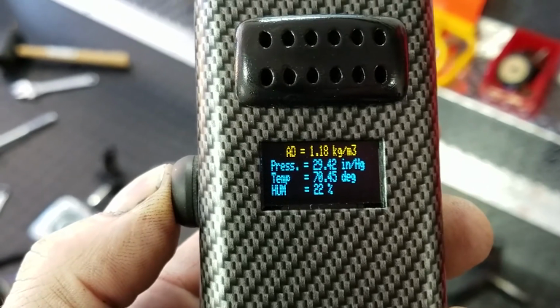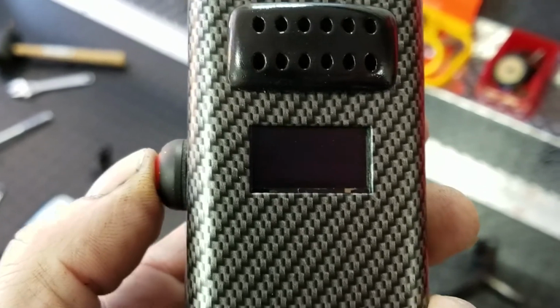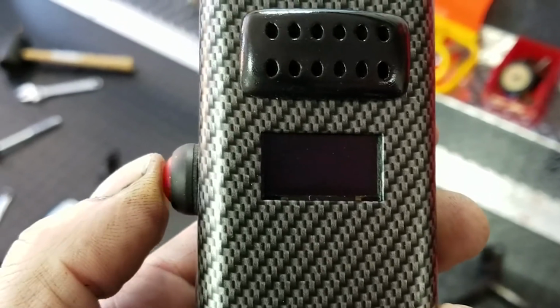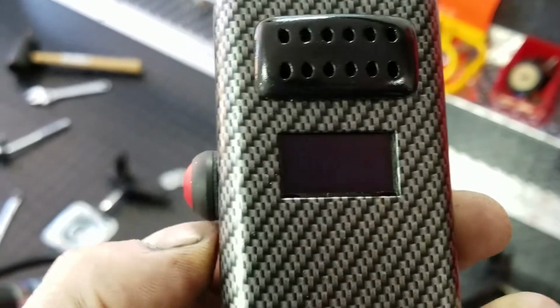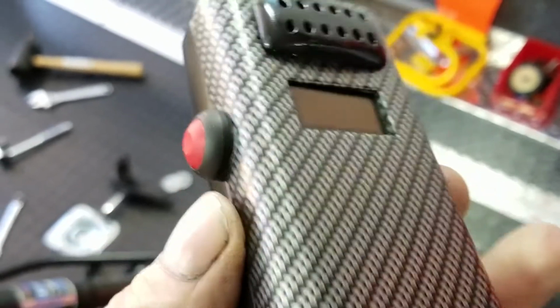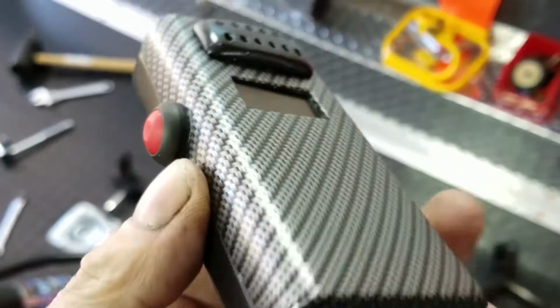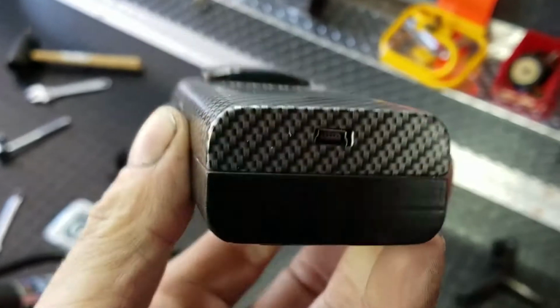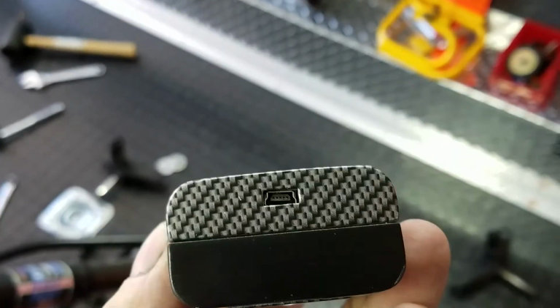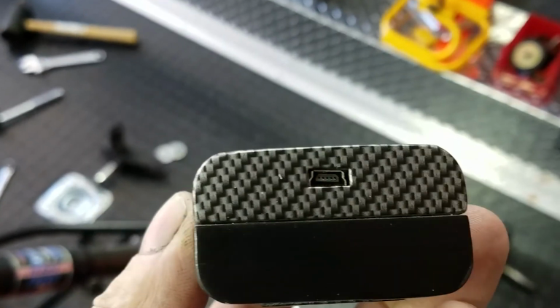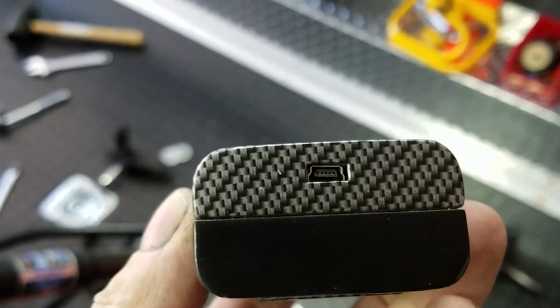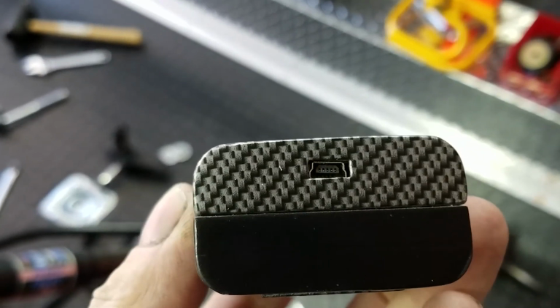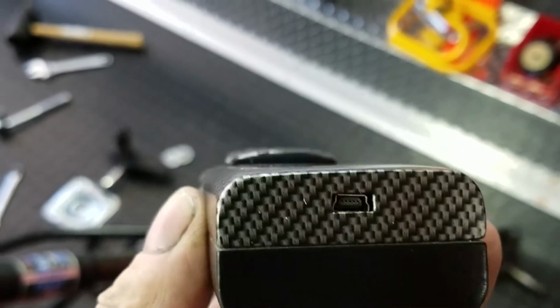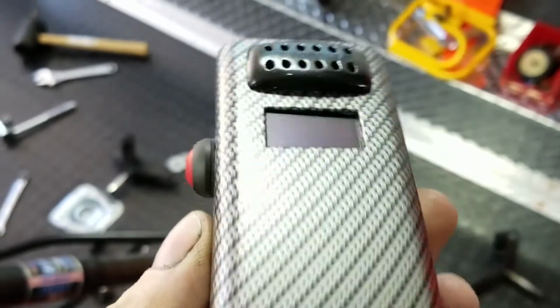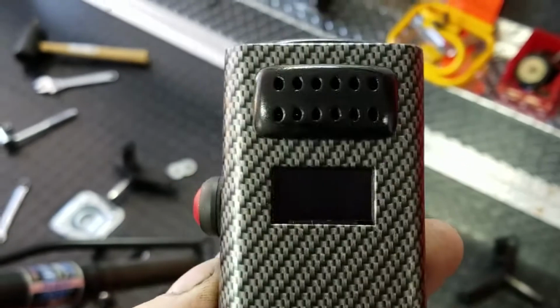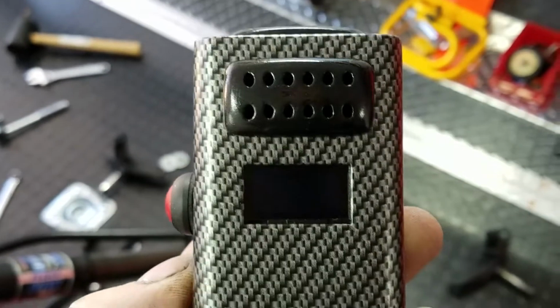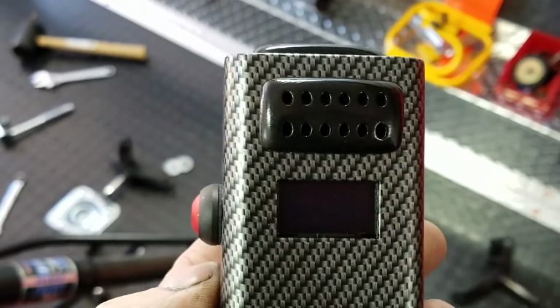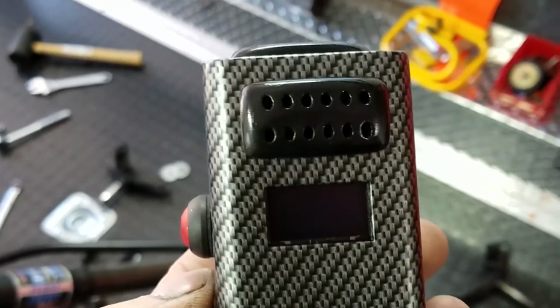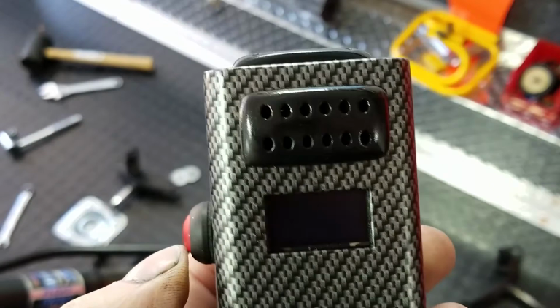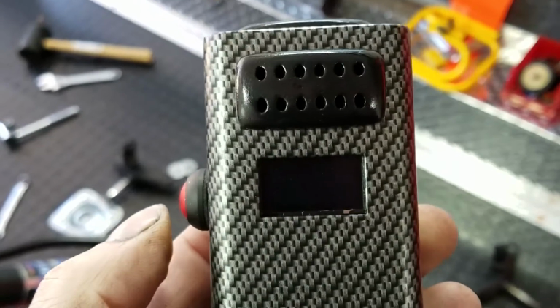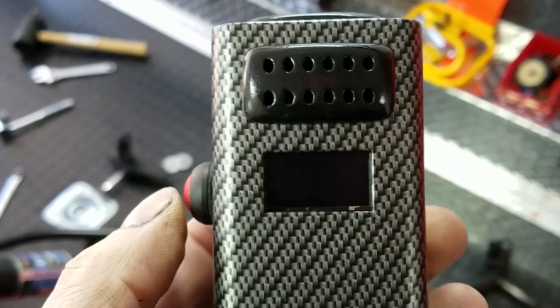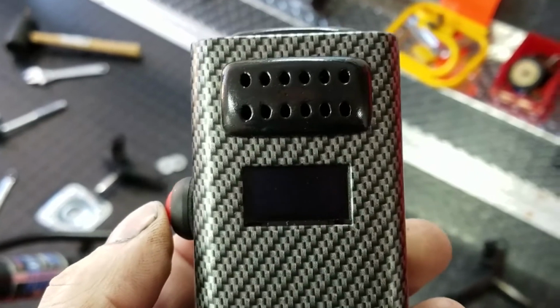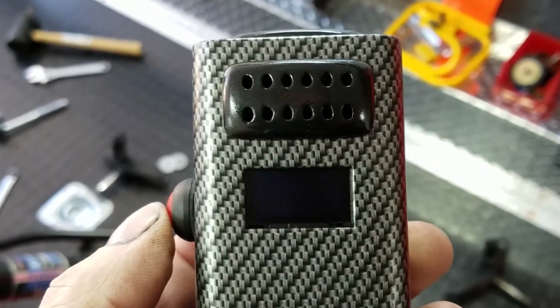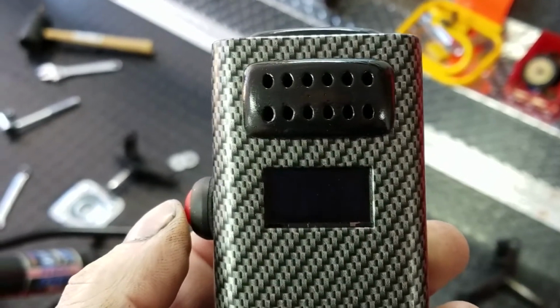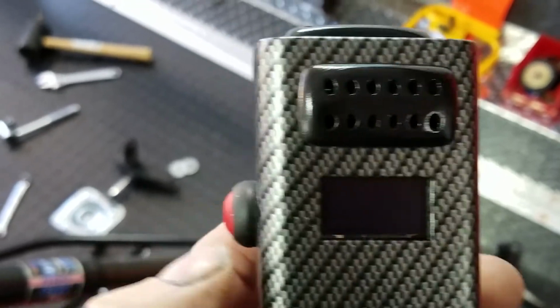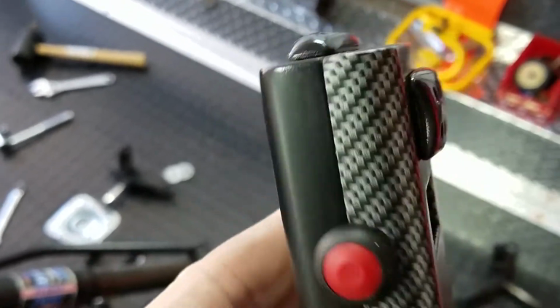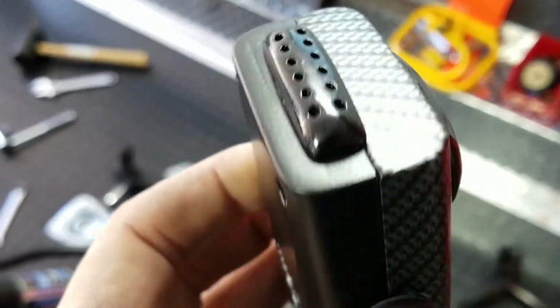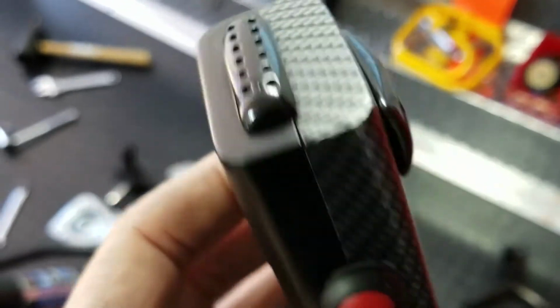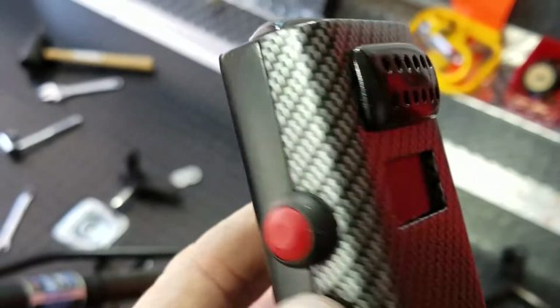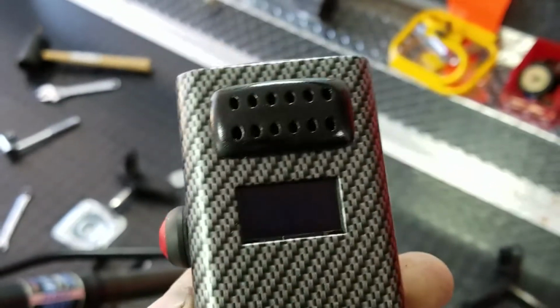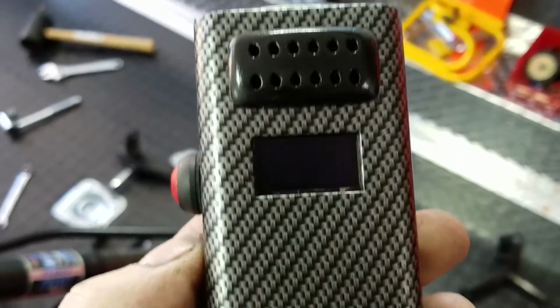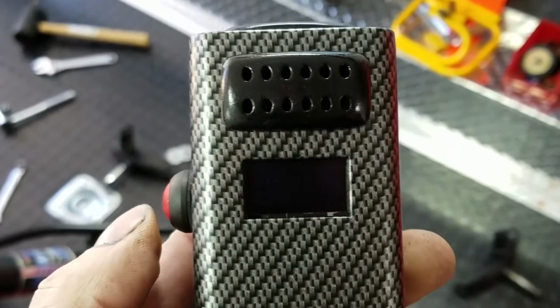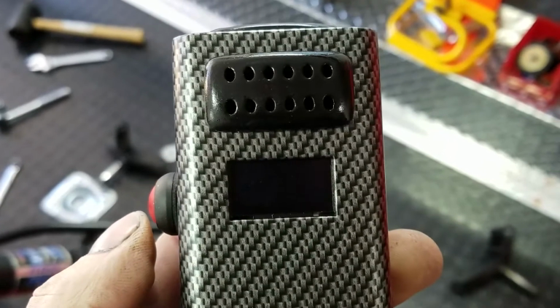It just uses a 9-volt battery, and I left the USB port on the bottom so that if I needed to customize it or change the program around in the future, I could. So there you go — I think it's pretty cool.